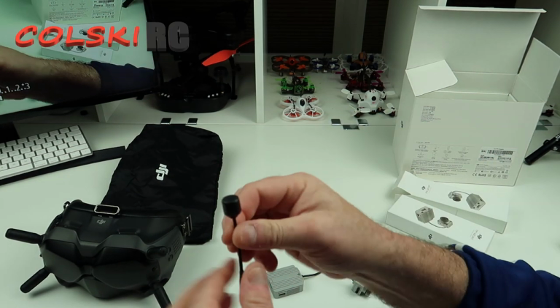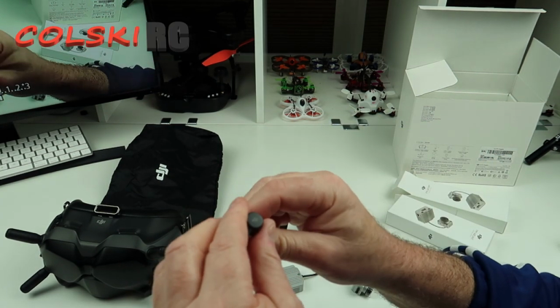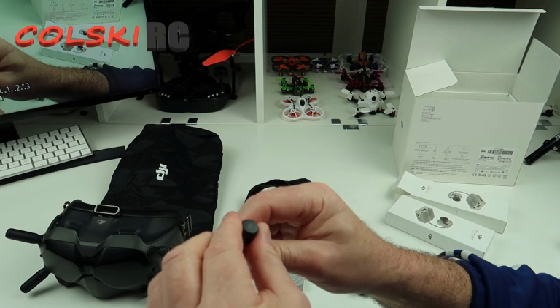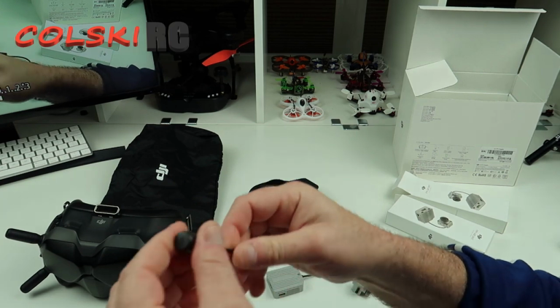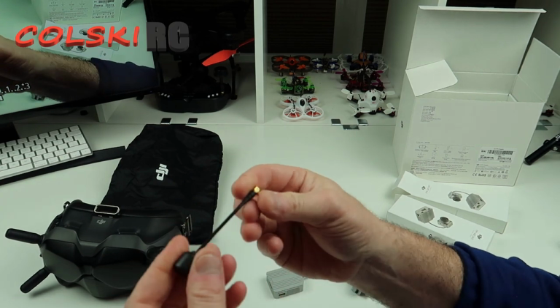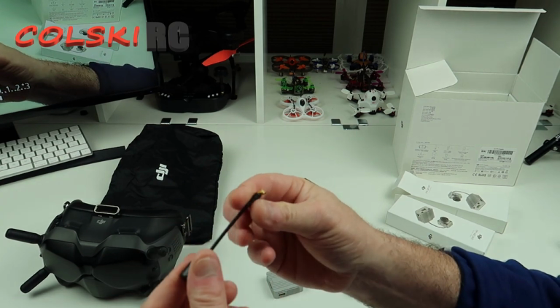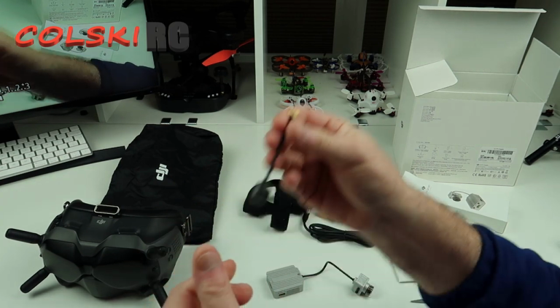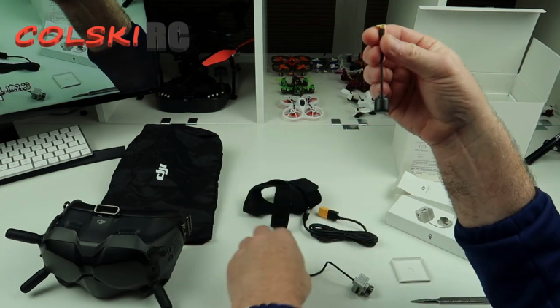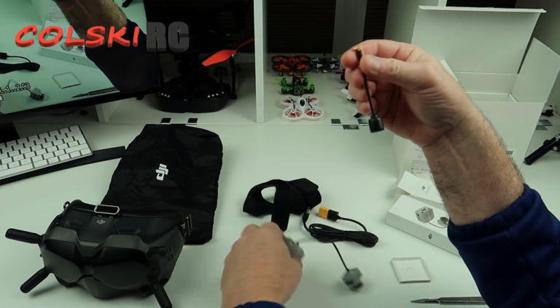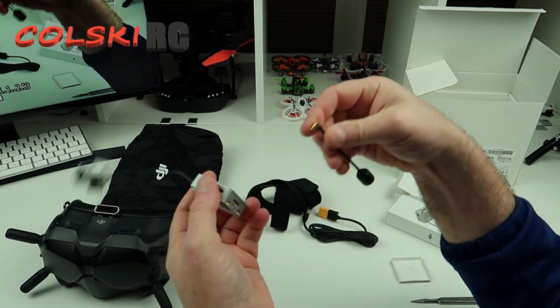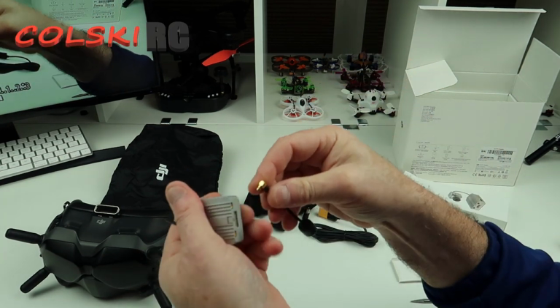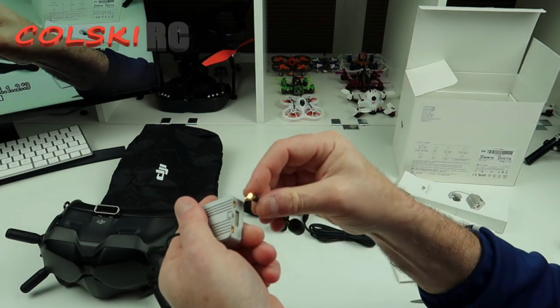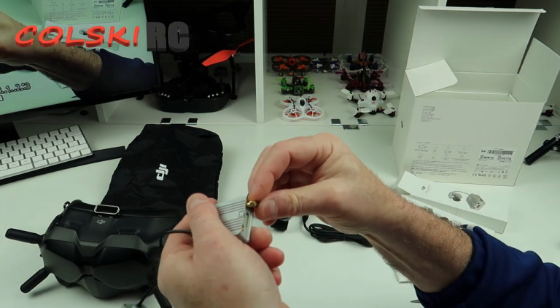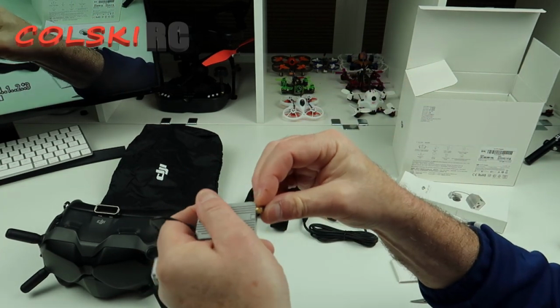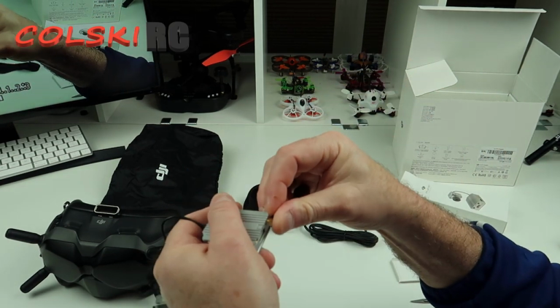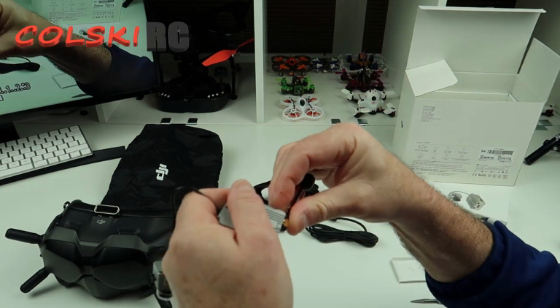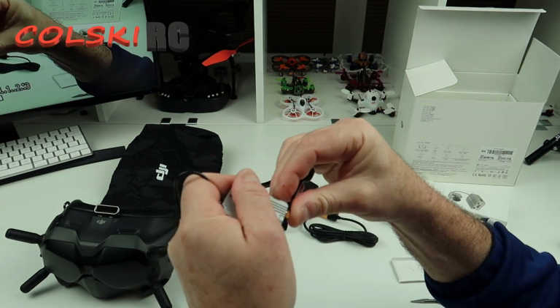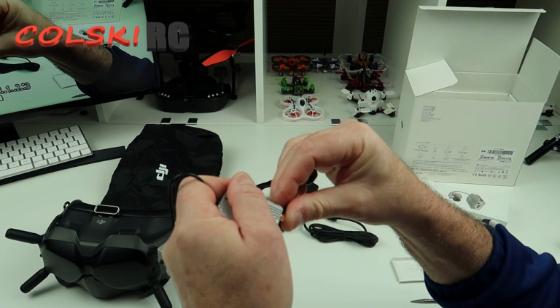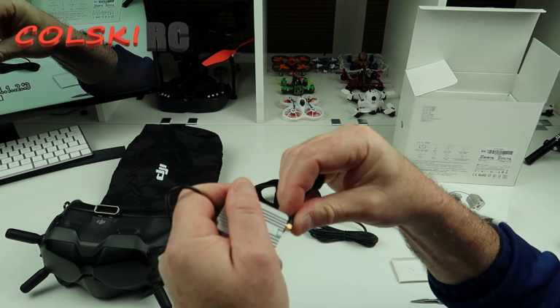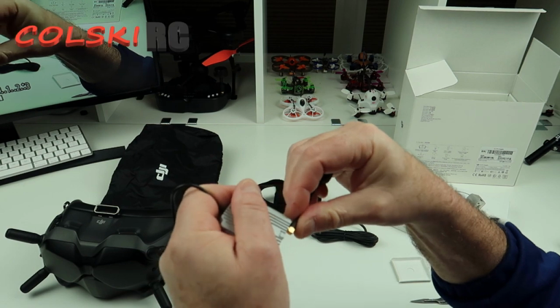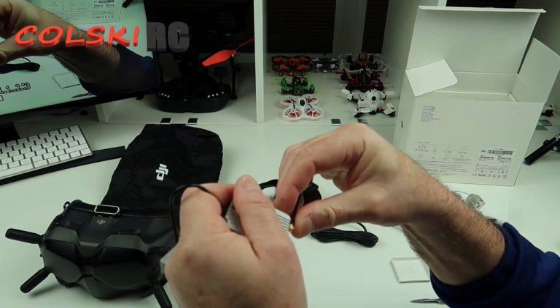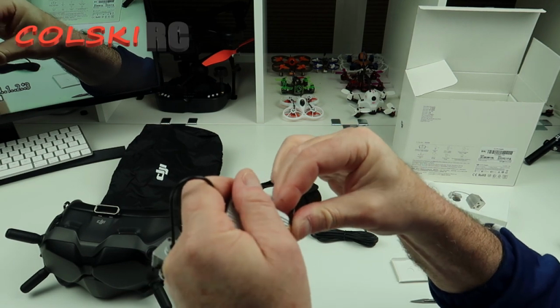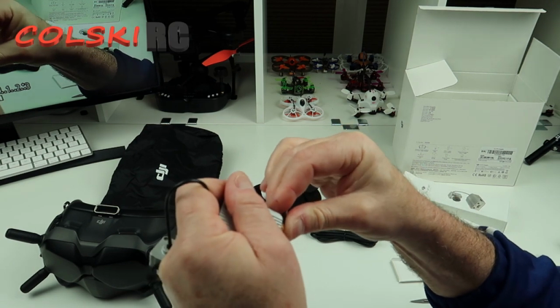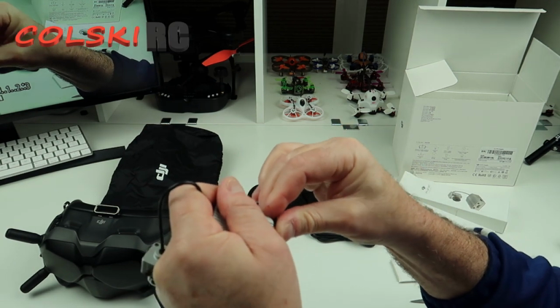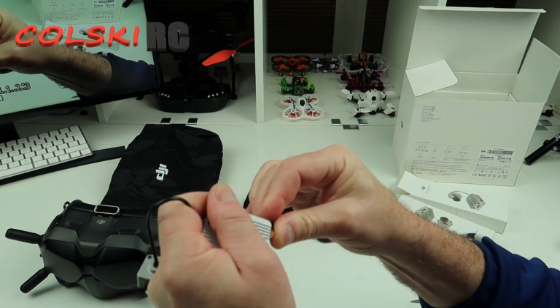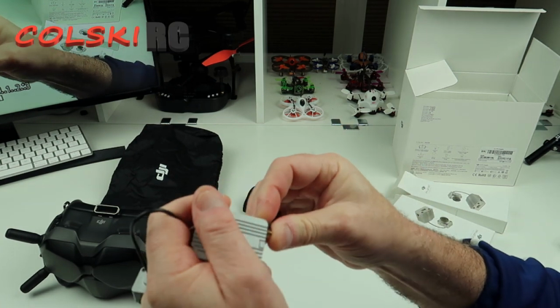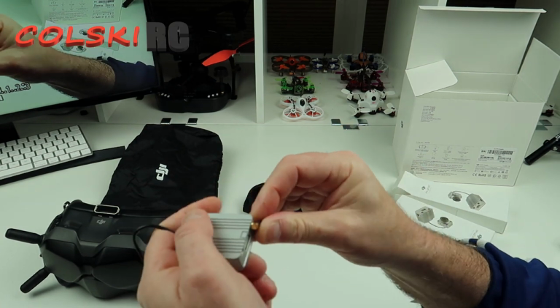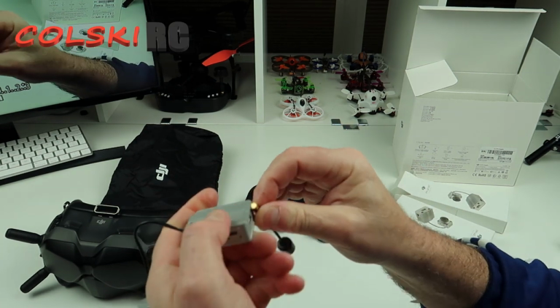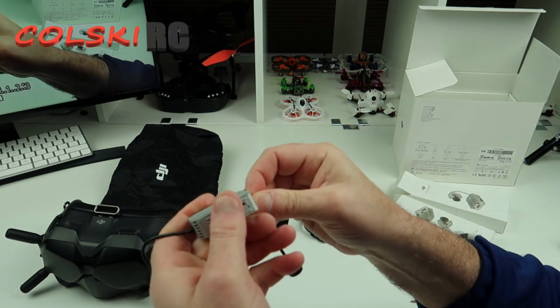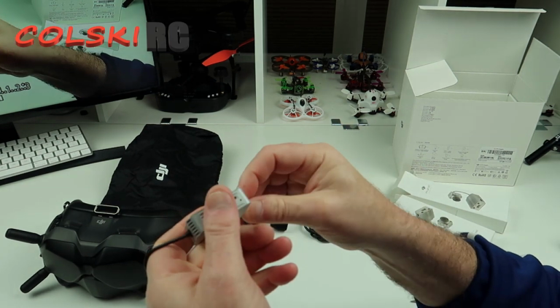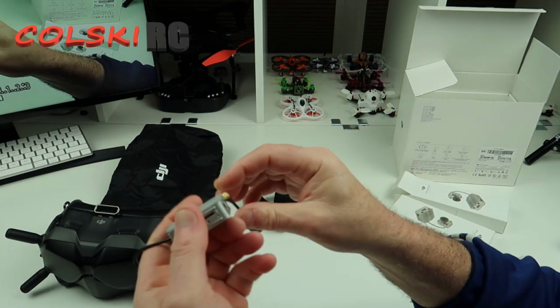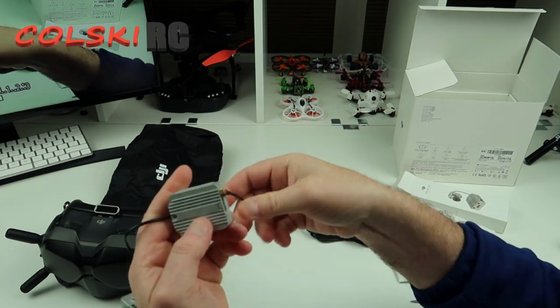So it comes with two of these. These are your two antennas, and they simply flick into the back here. Obviously, you need to be careful that these don't come out in flight.